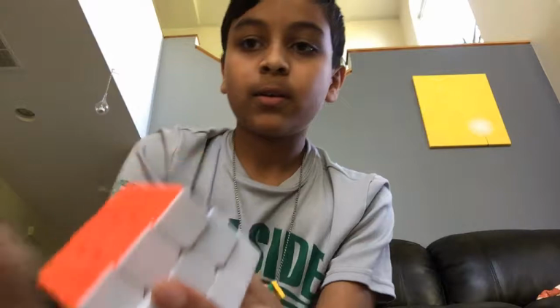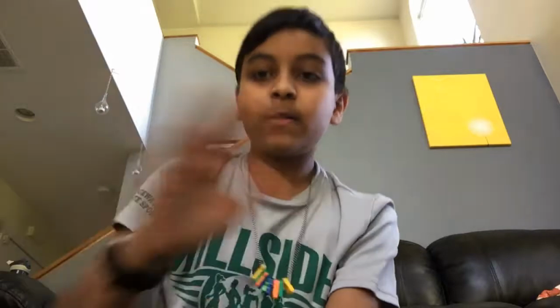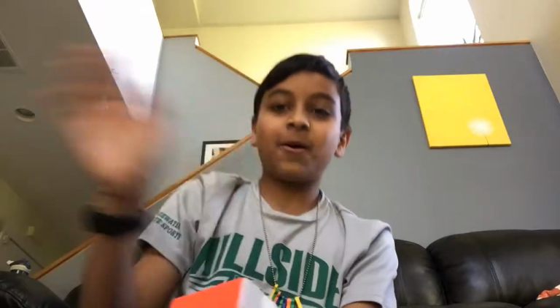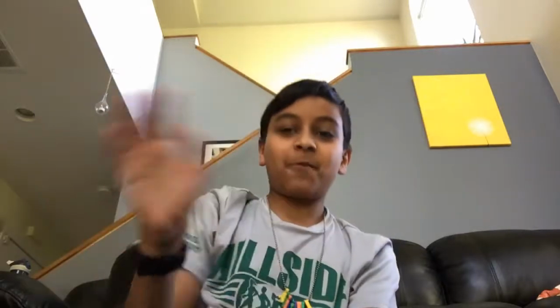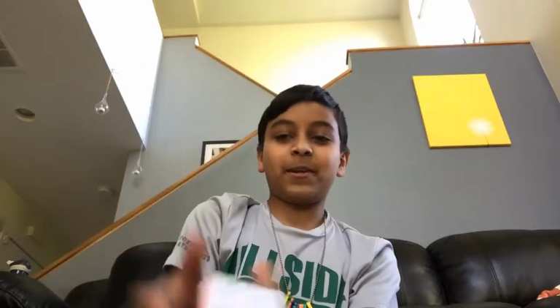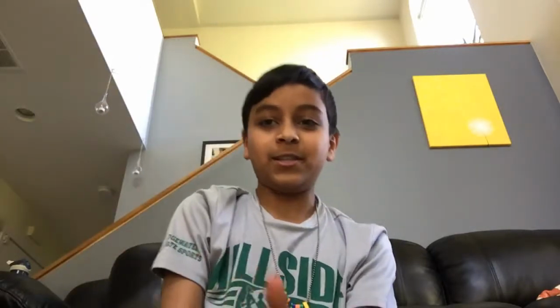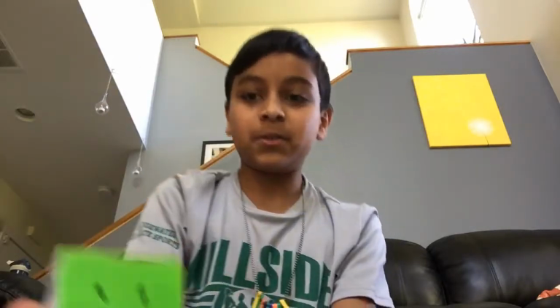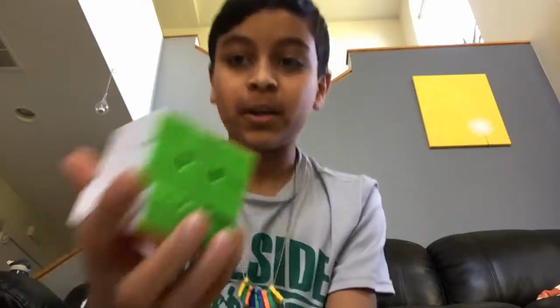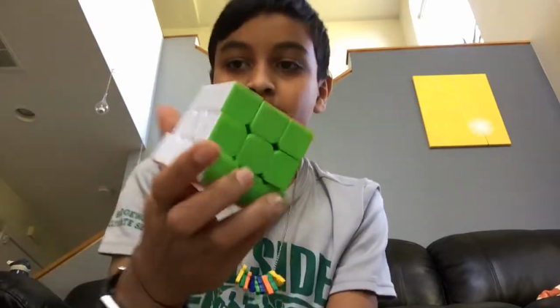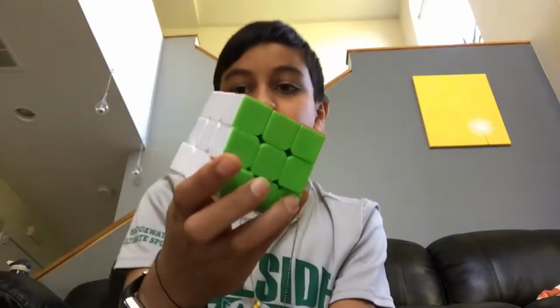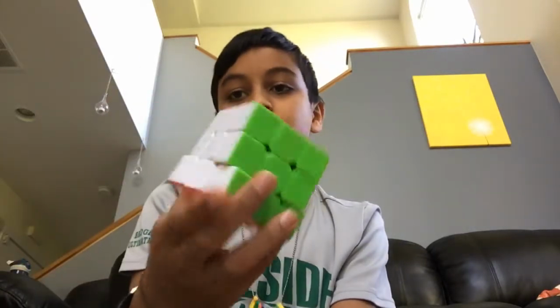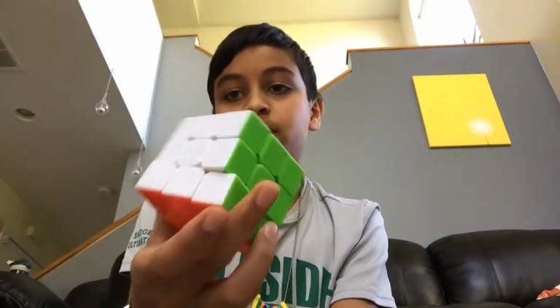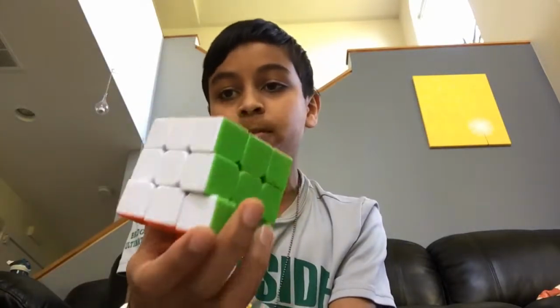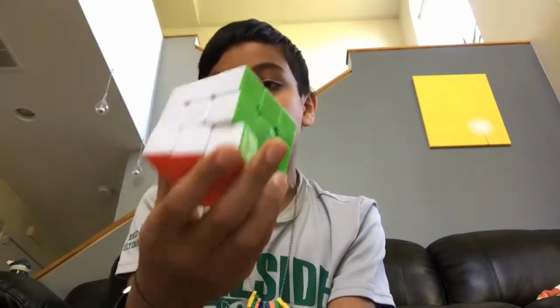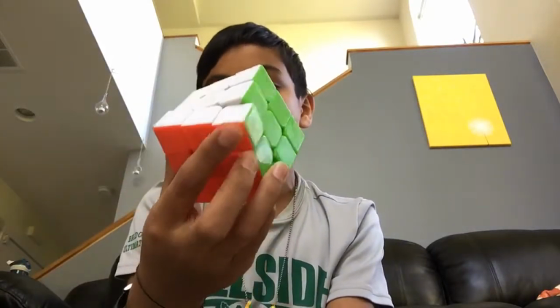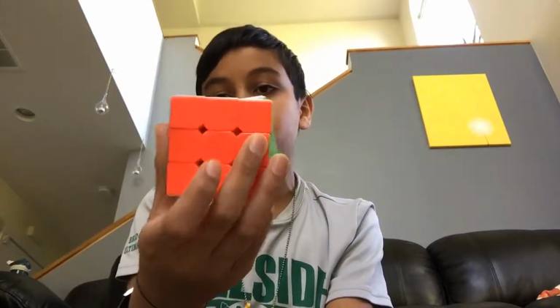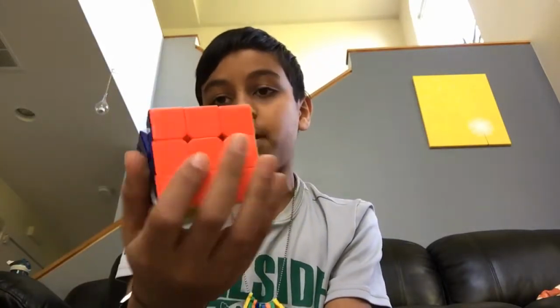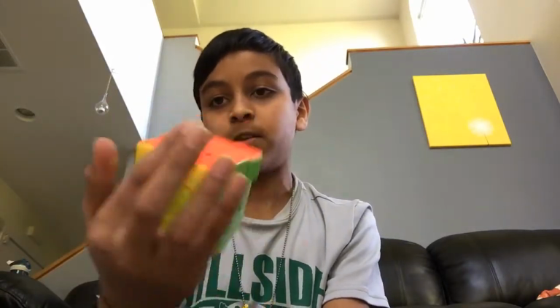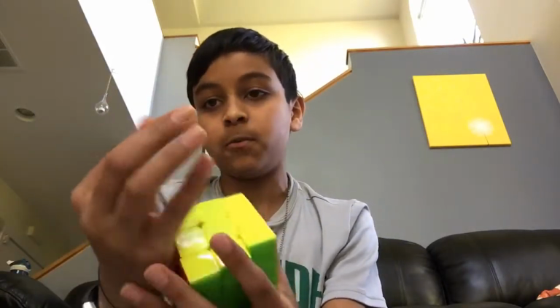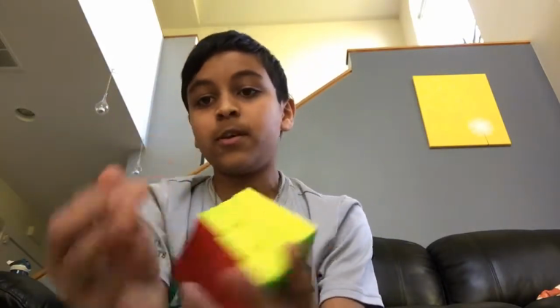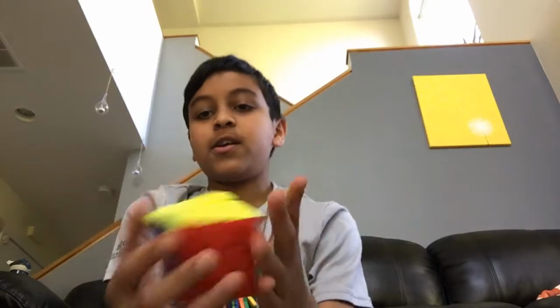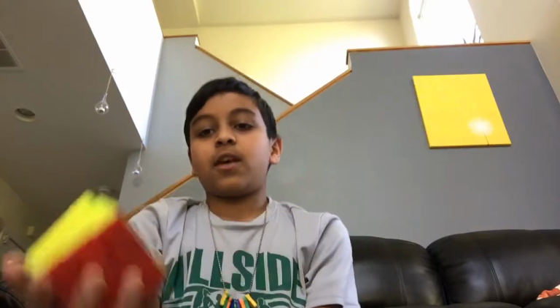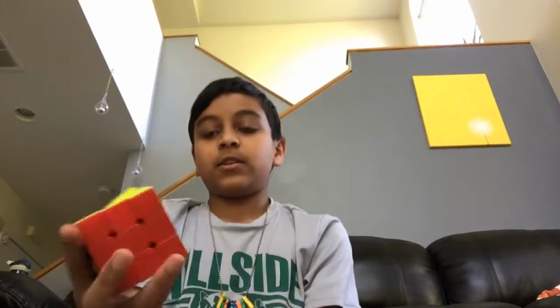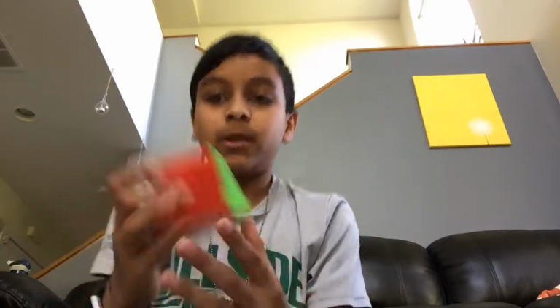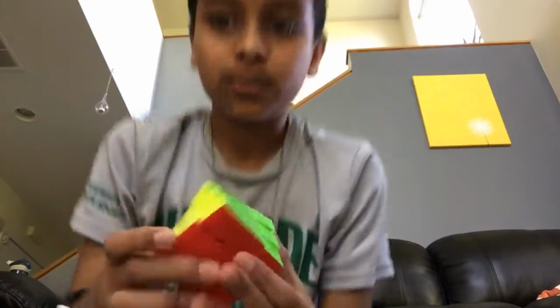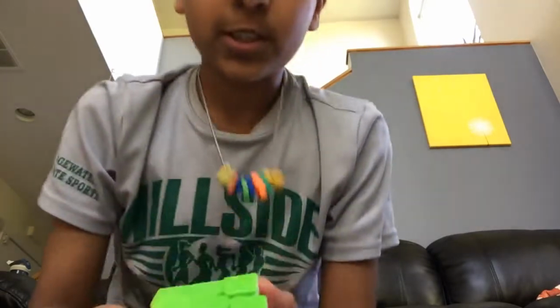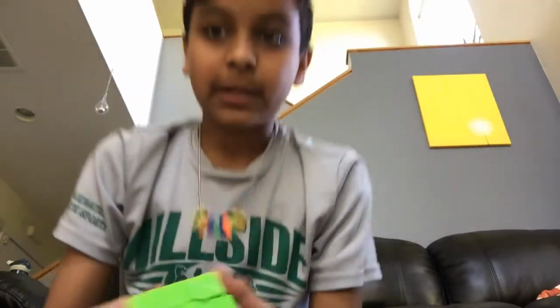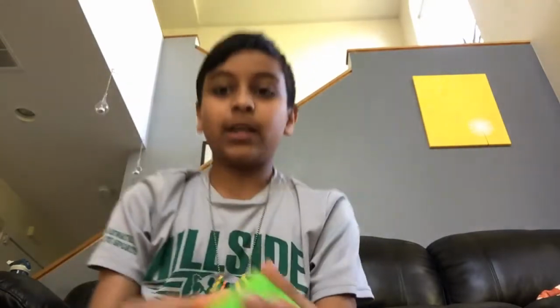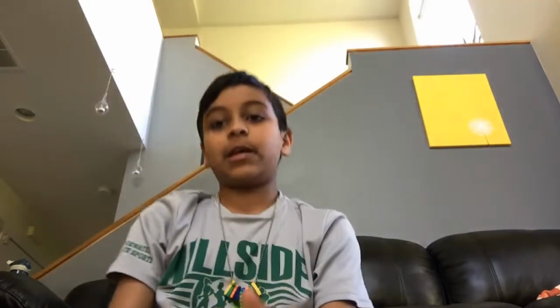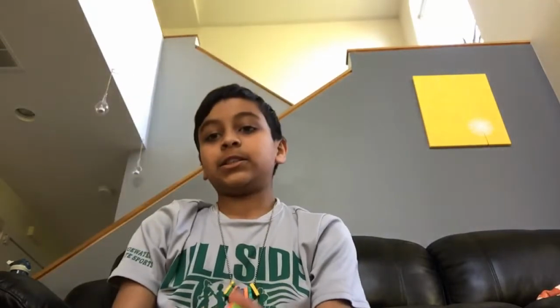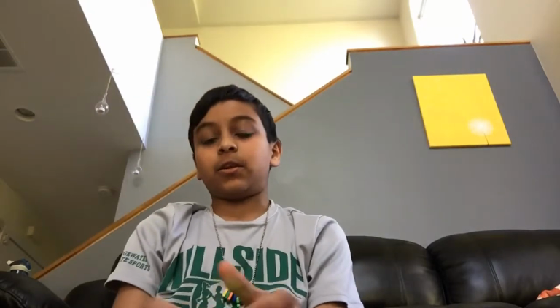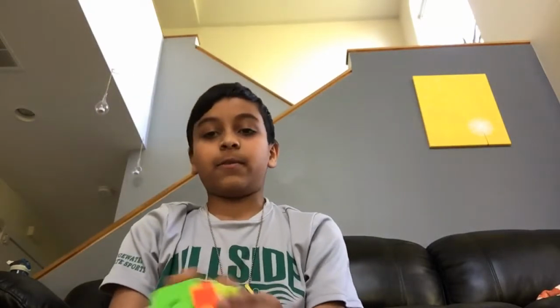Hello everybody! So today I'm going to be solving a 3x3 Rubik's Cube. Nothing special, I'm just going to mix it up and solve it.